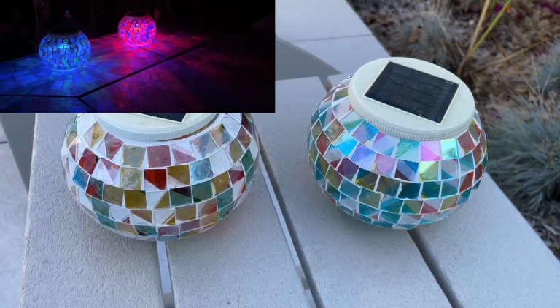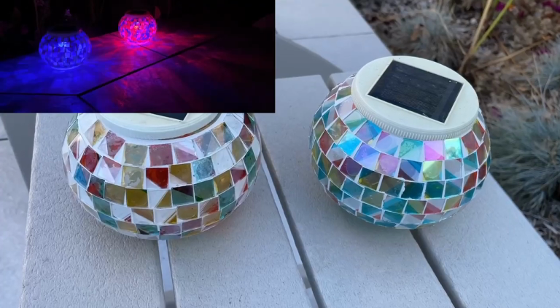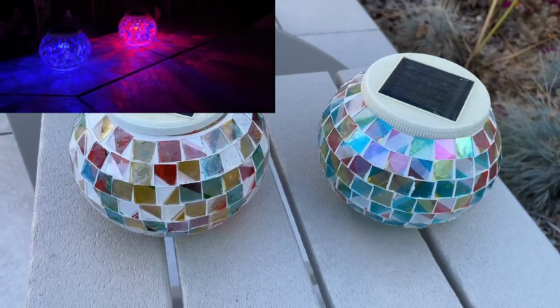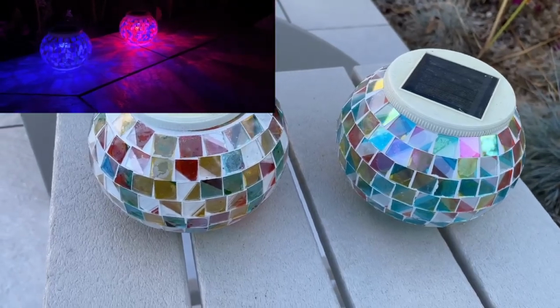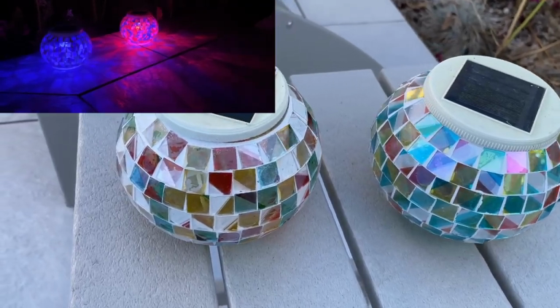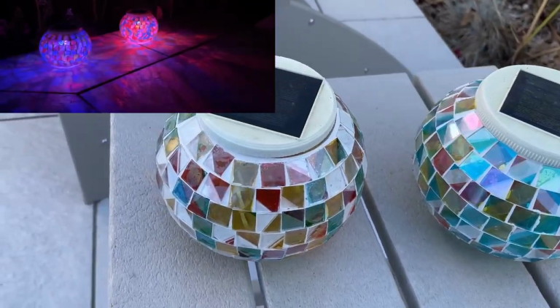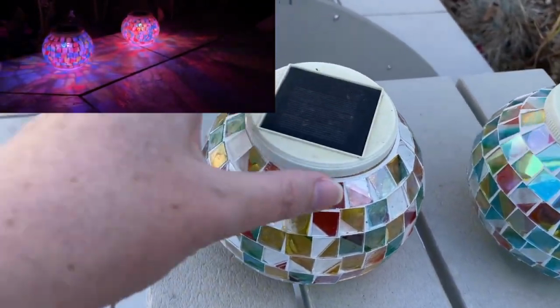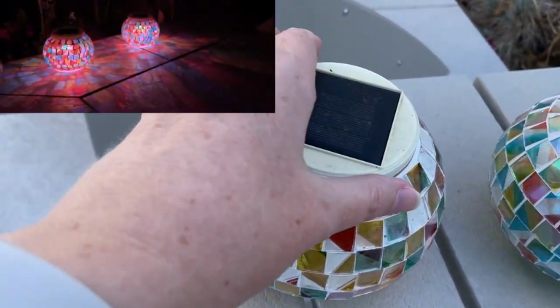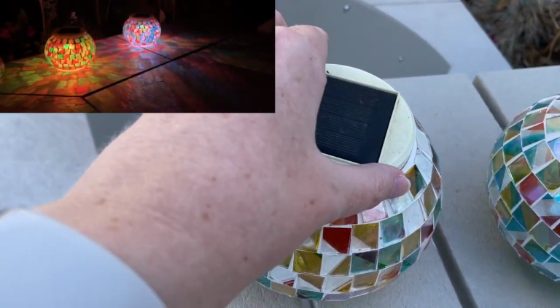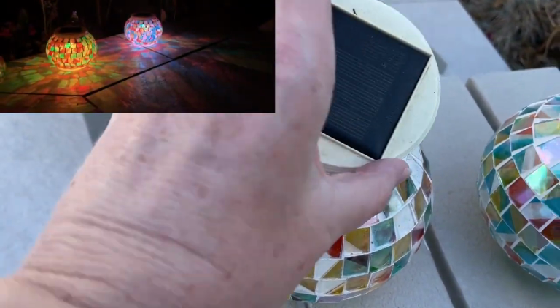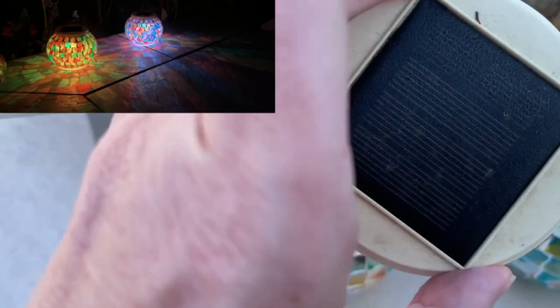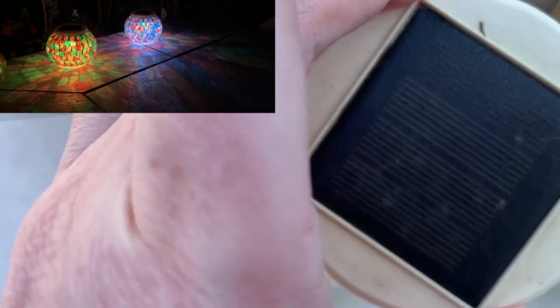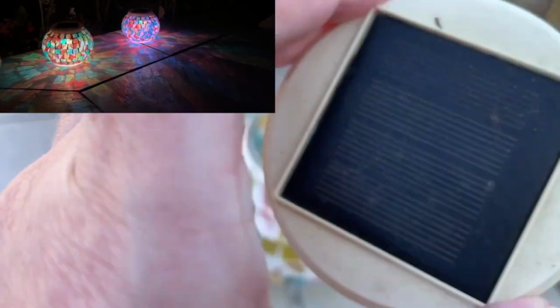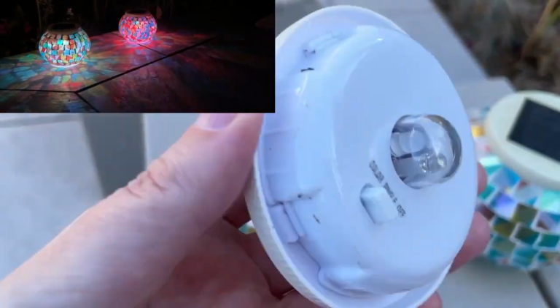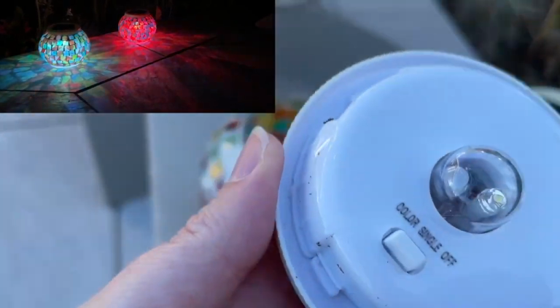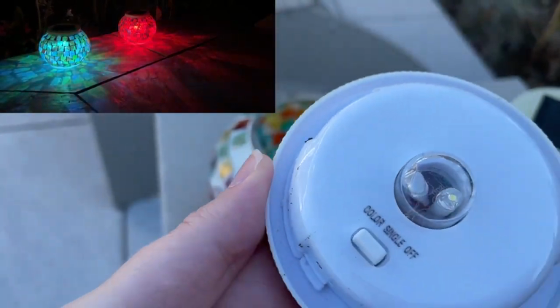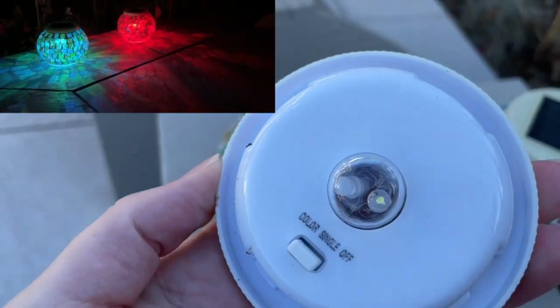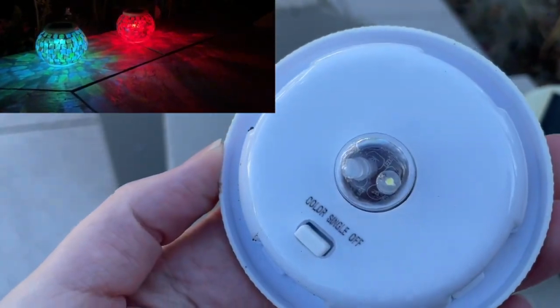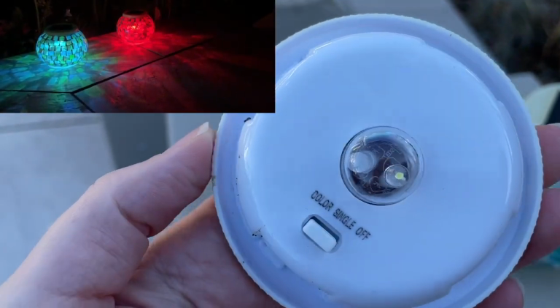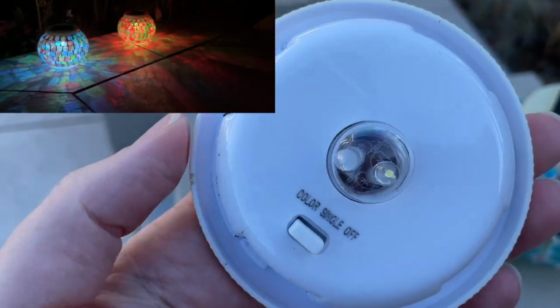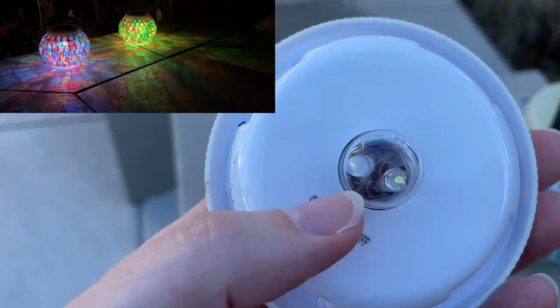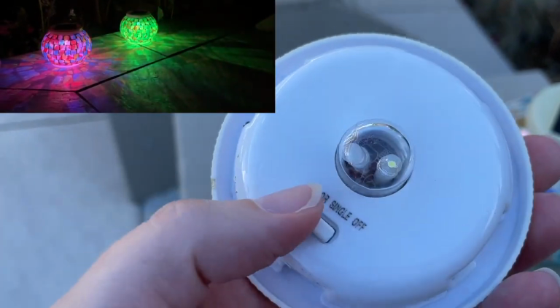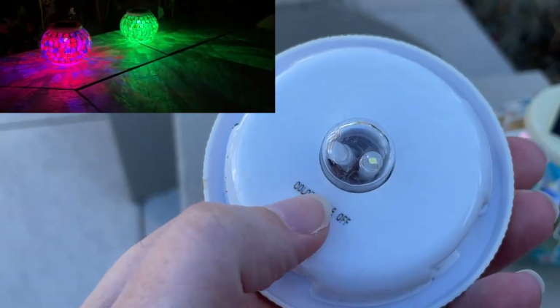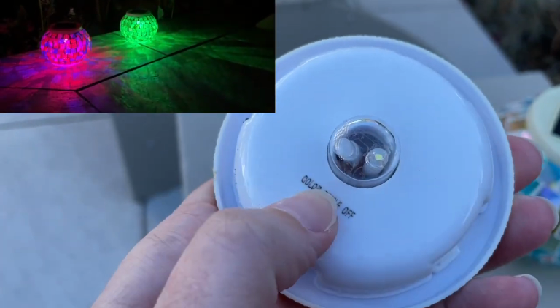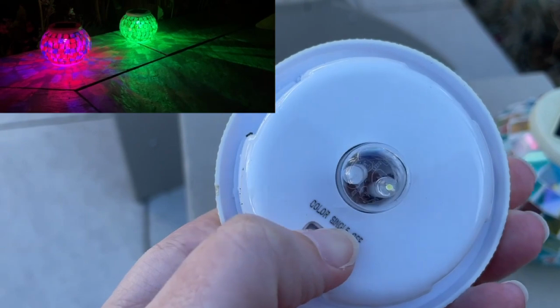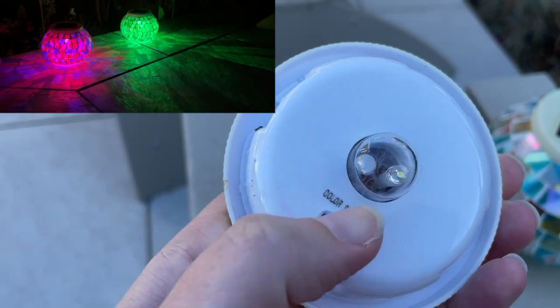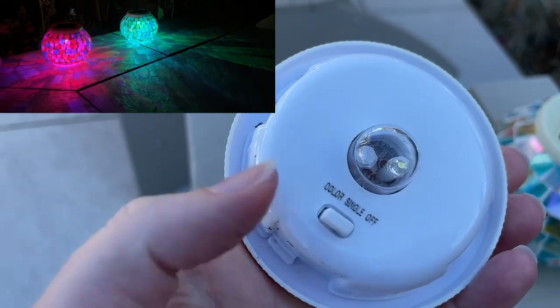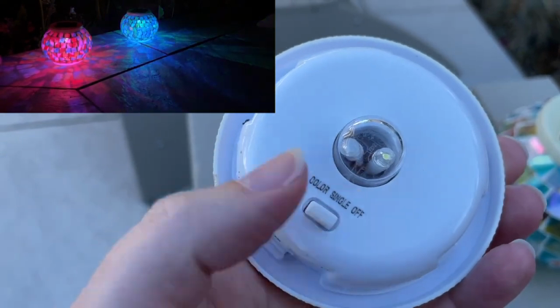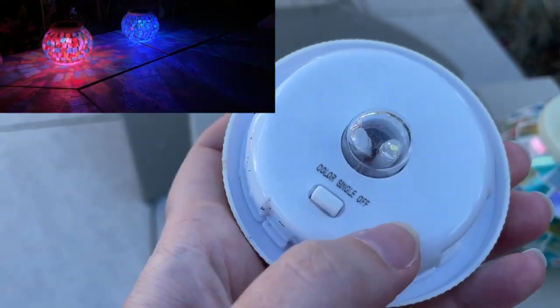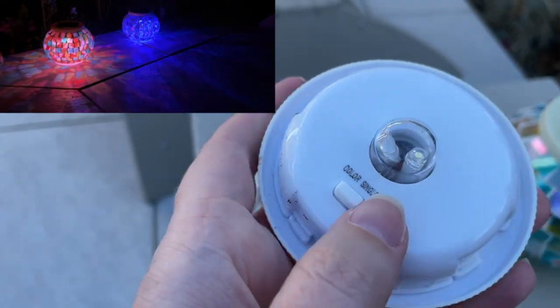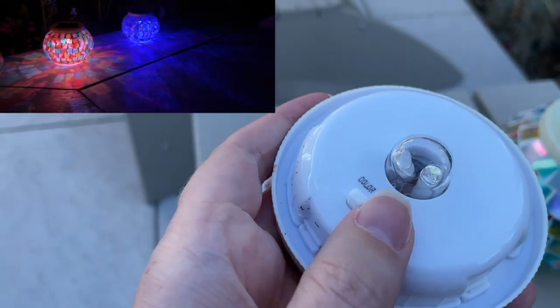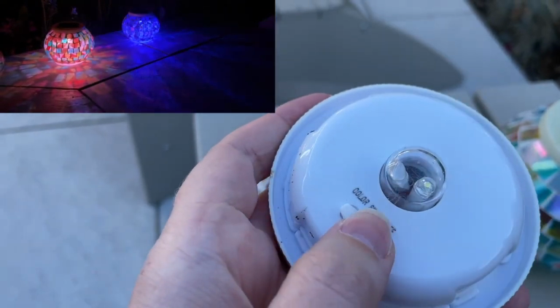In the light here you can see the solar panel piece on the top, and if you look at the underside, this is where you'll change from color to single light — which means the white — and off altogether.